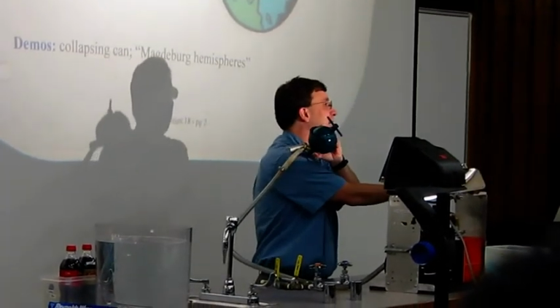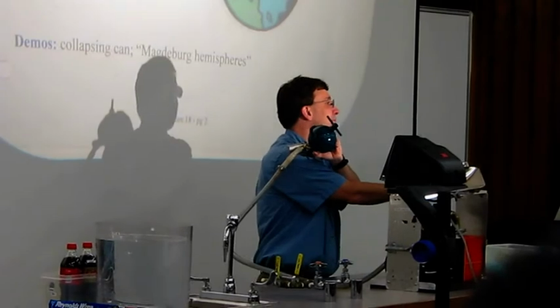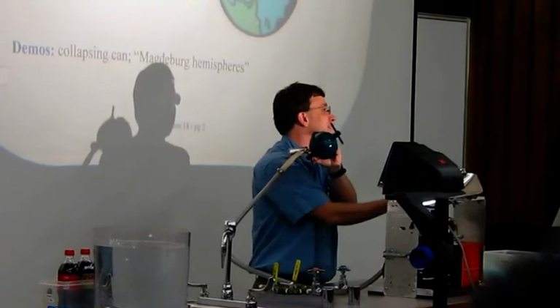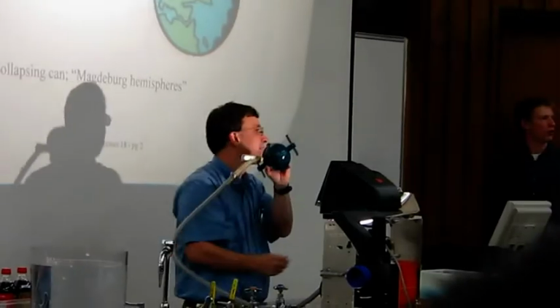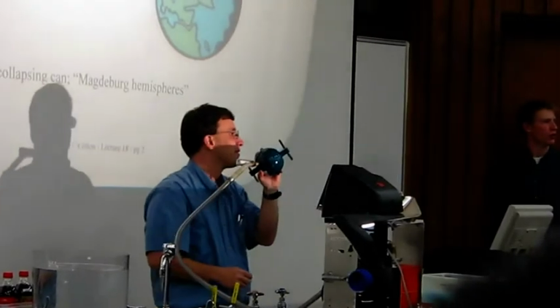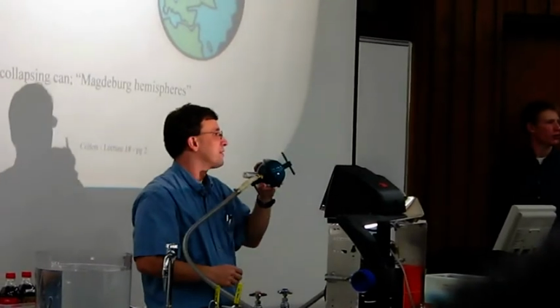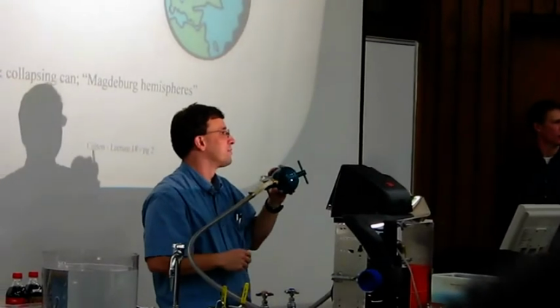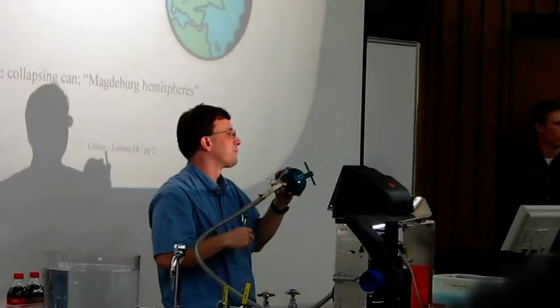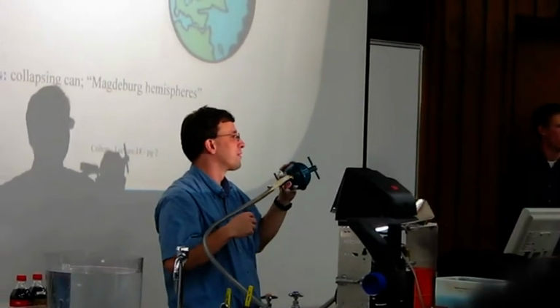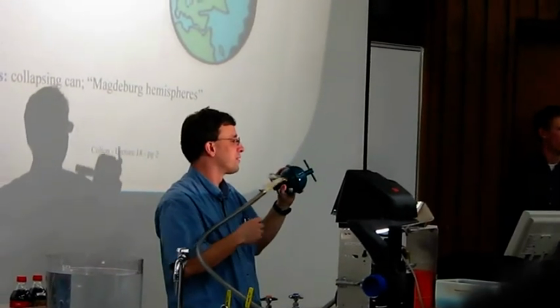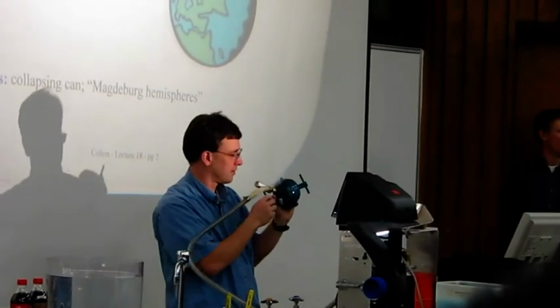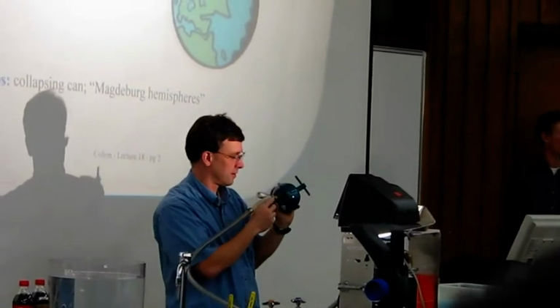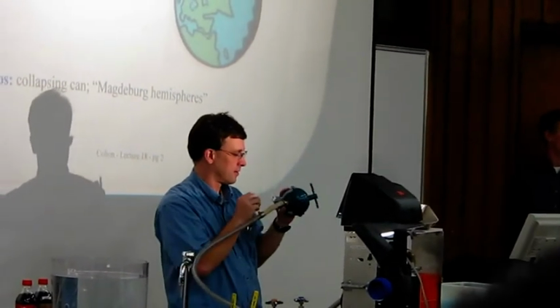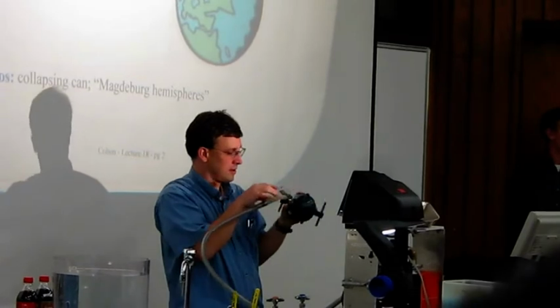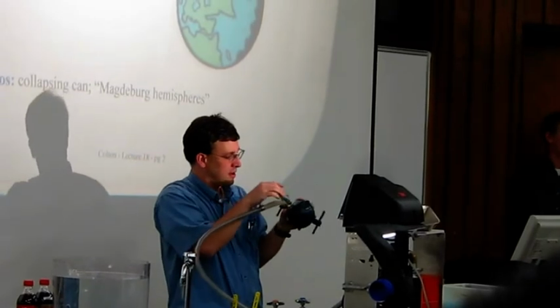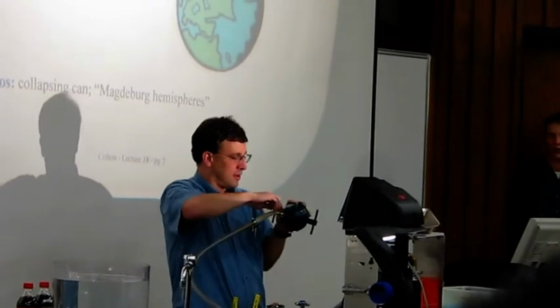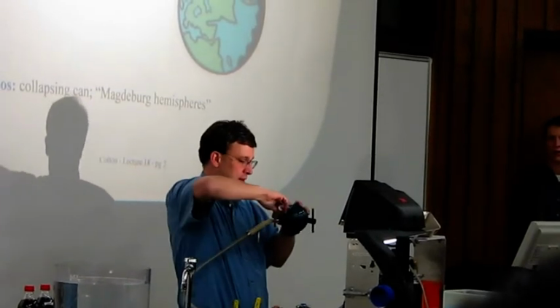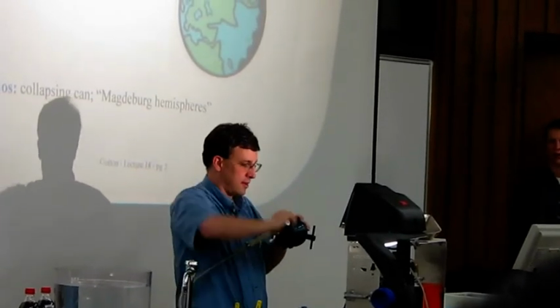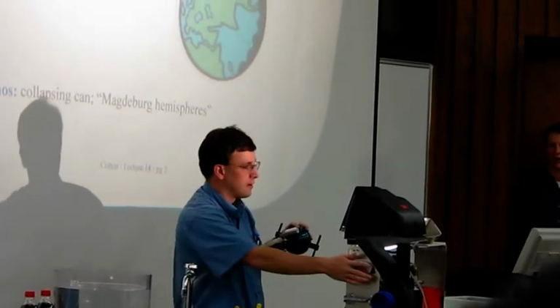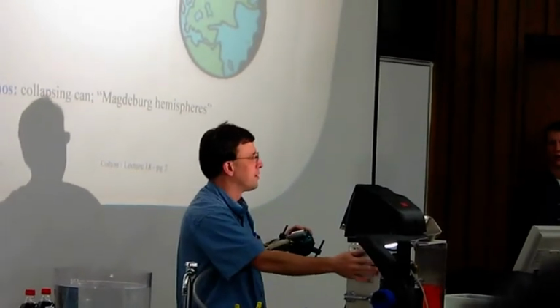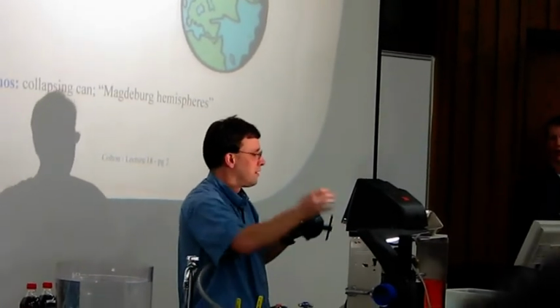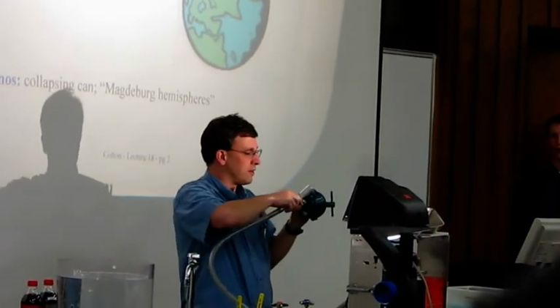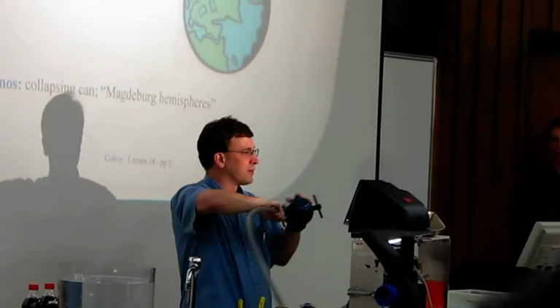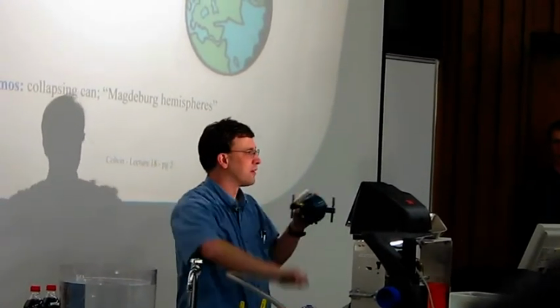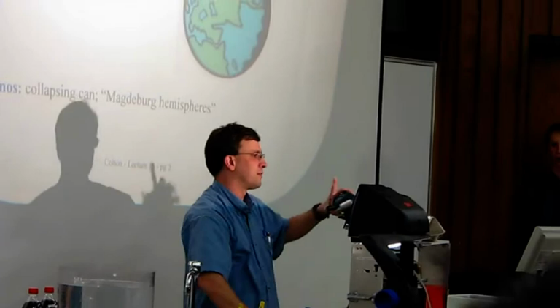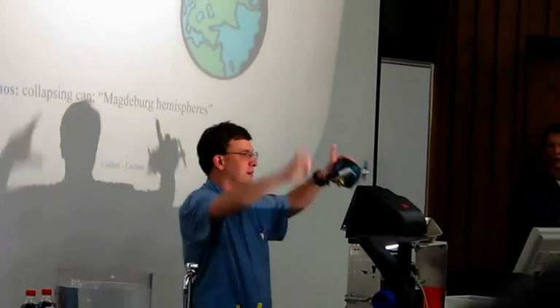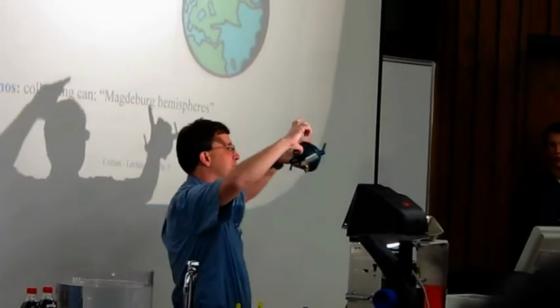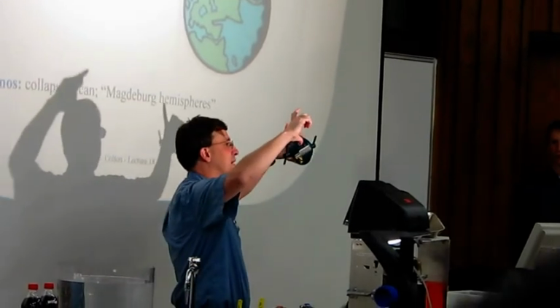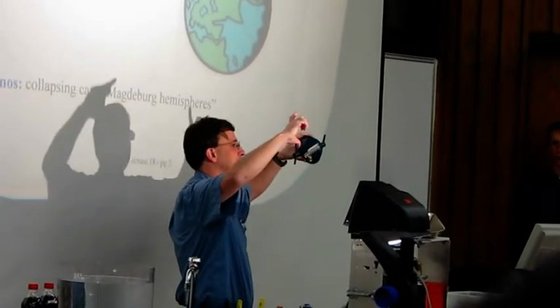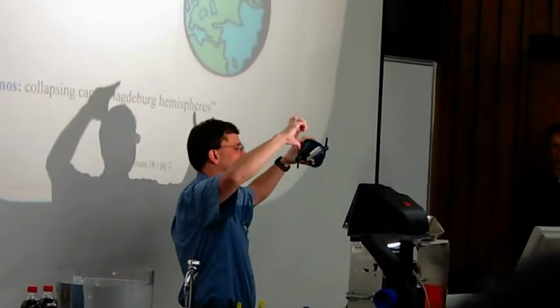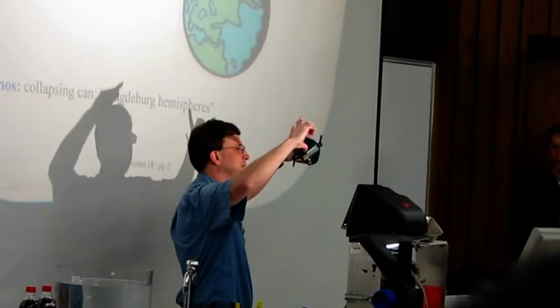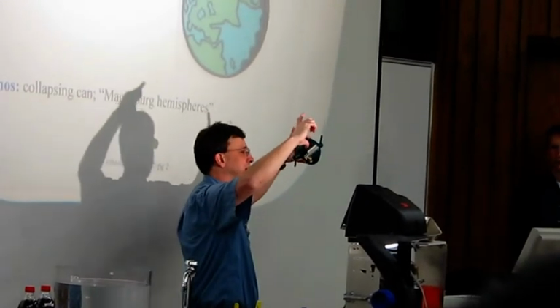How big were those metal hemispheres that he used, that they tried to have horses pull apart? They were bigger than this — about this big in diameter, about 50 centimeters in diameter.